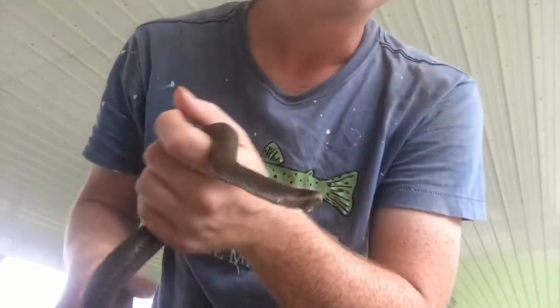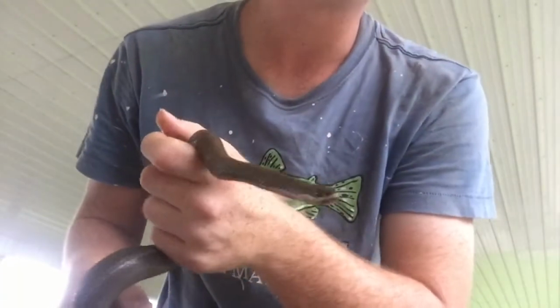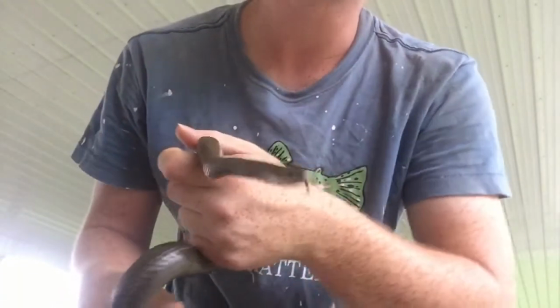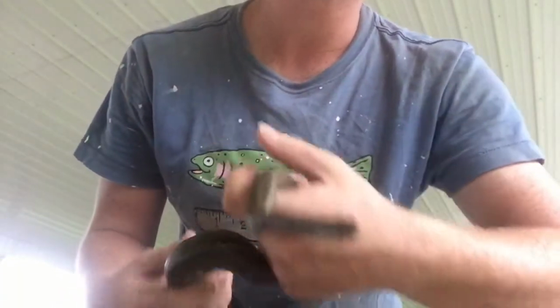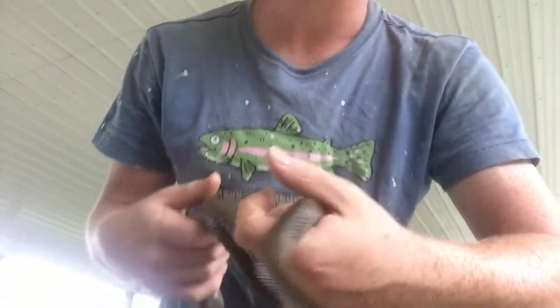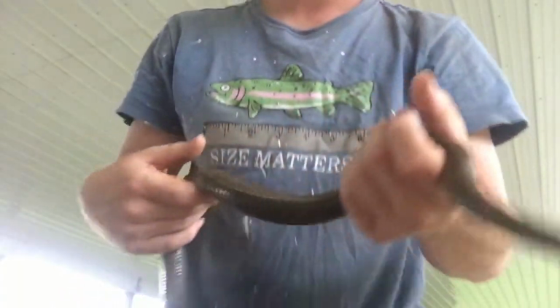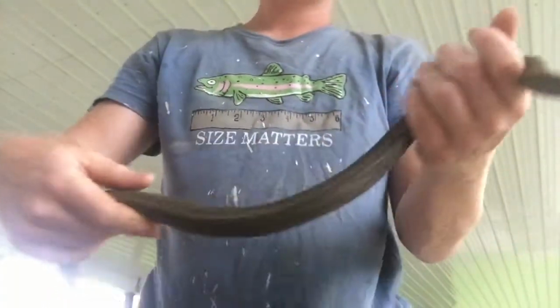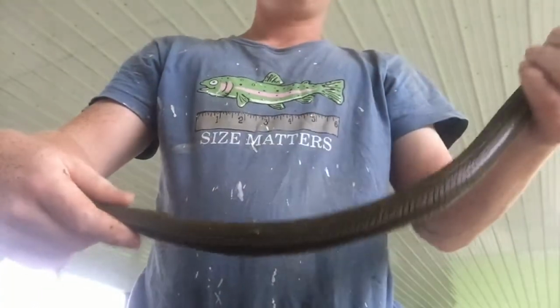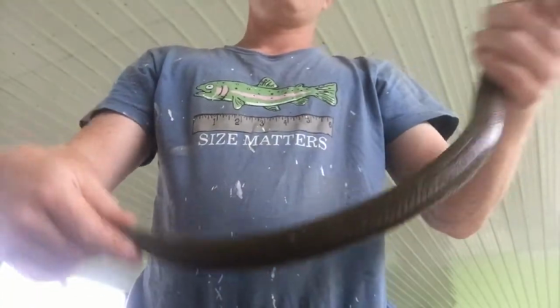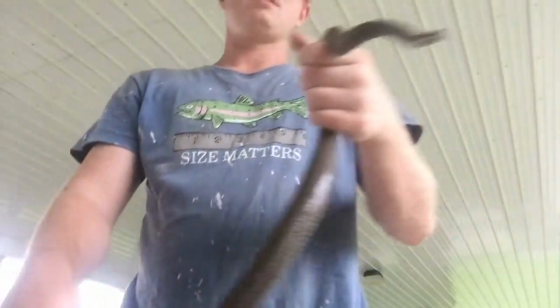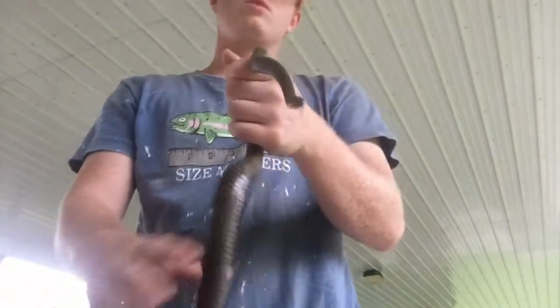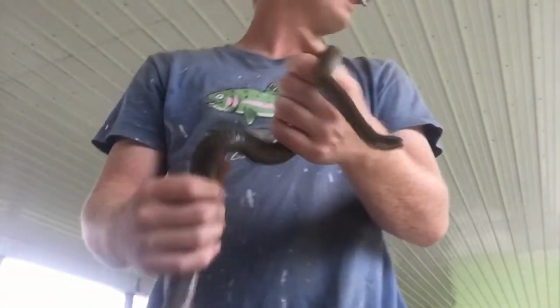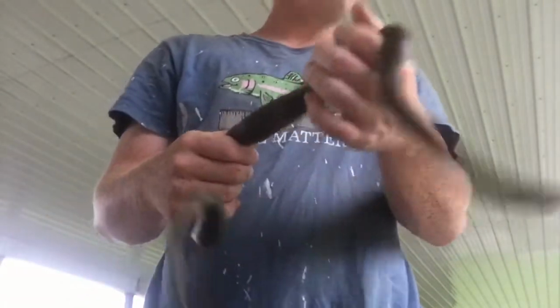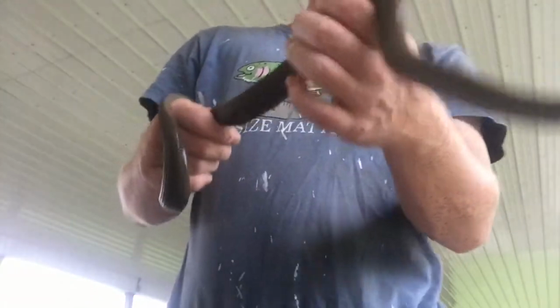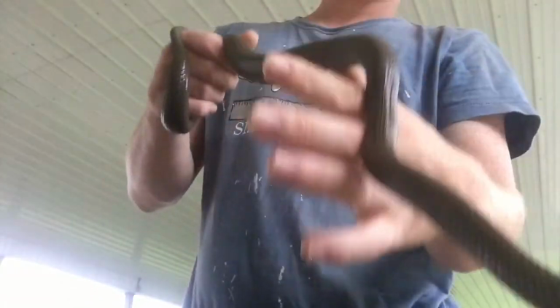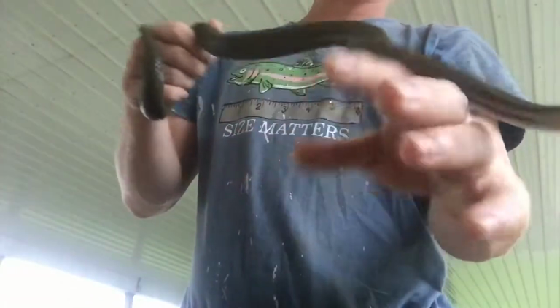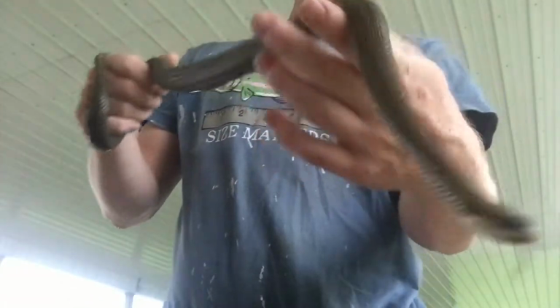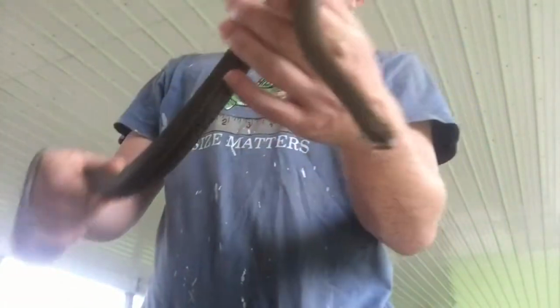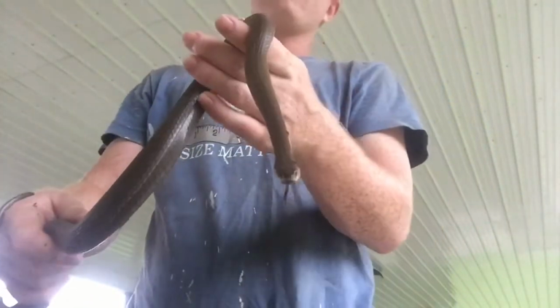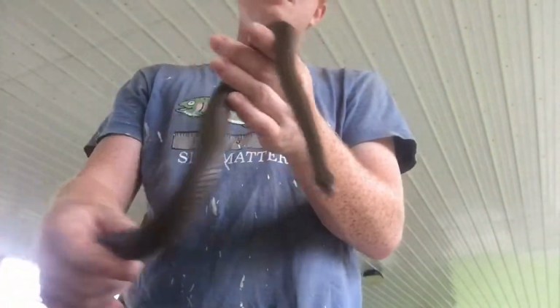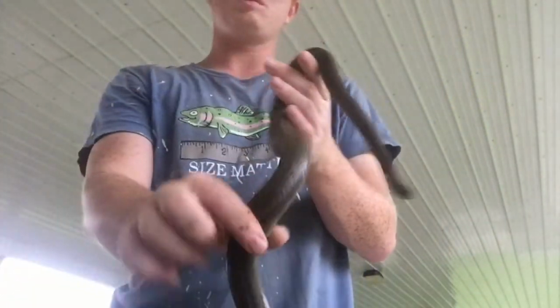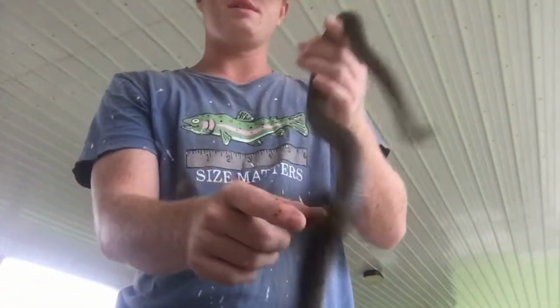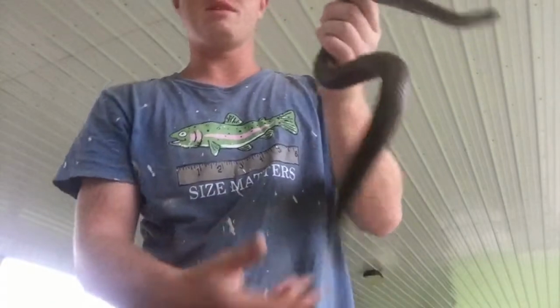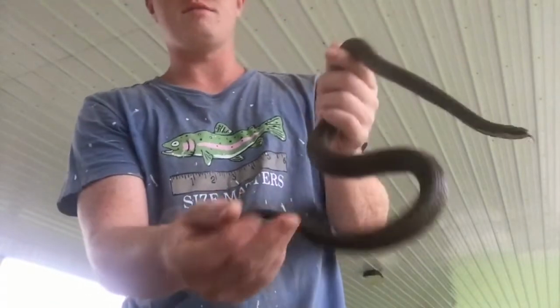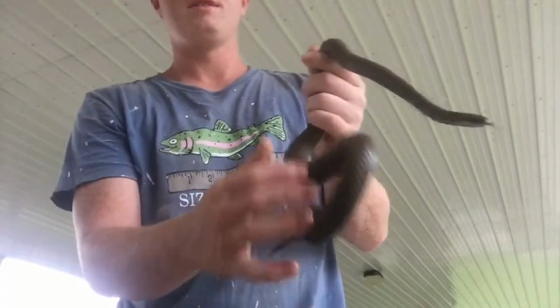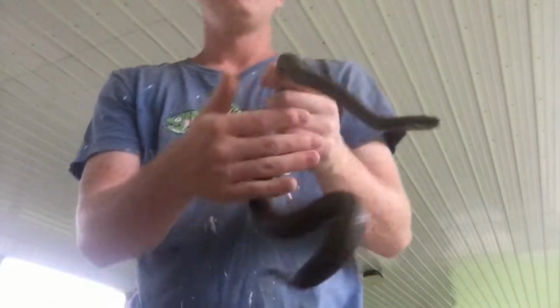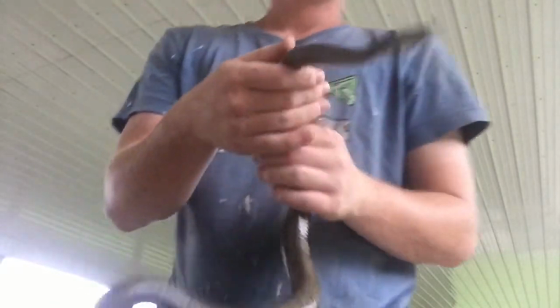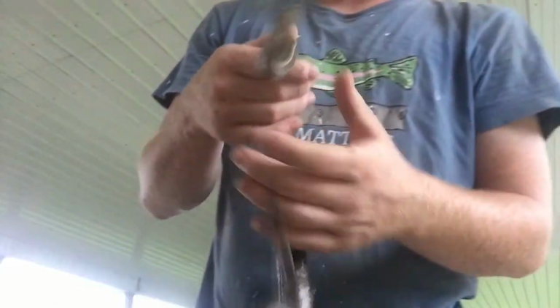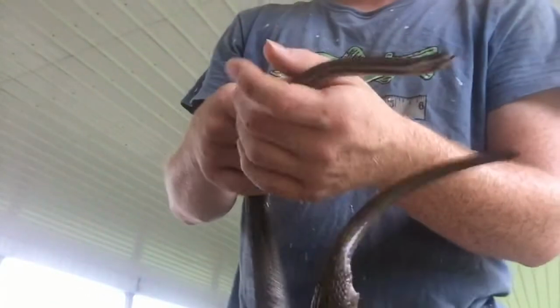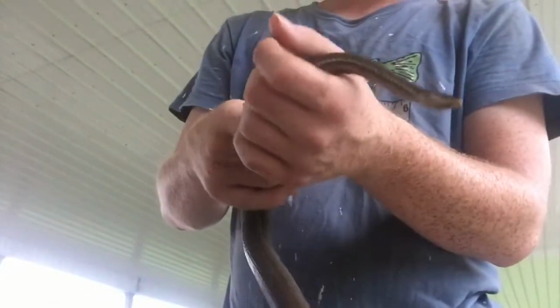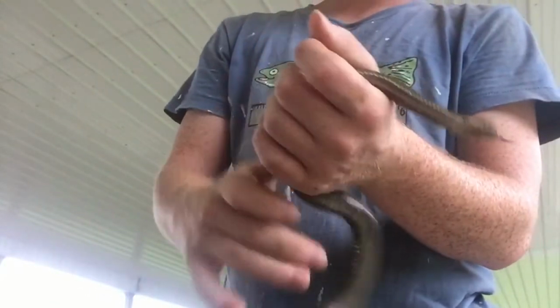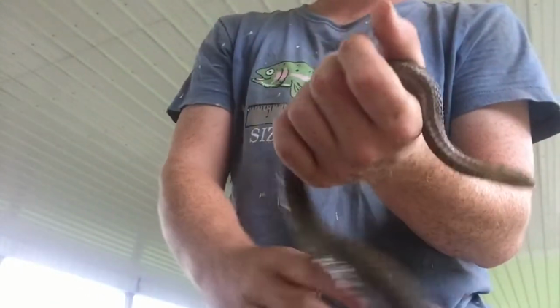This is a queen snake. Queen snakes are not very big — they're about 15 to 24 inches. This one's probably on the bigger scale. They're a very common snake throughout Kentucky.